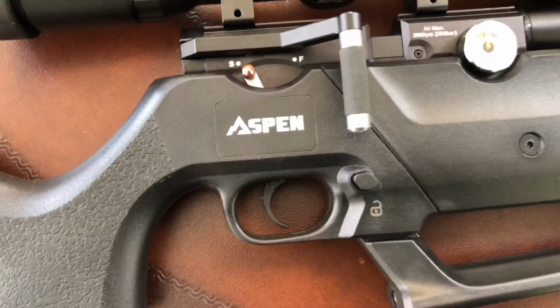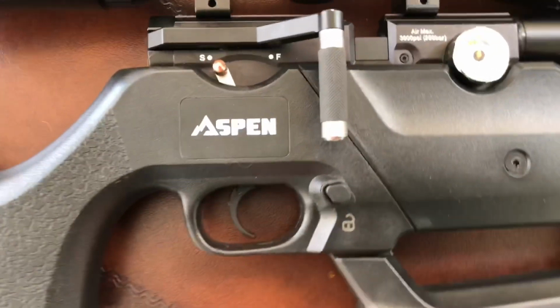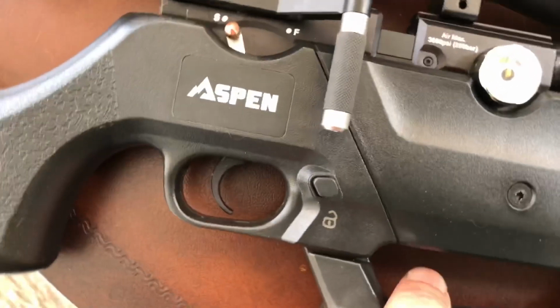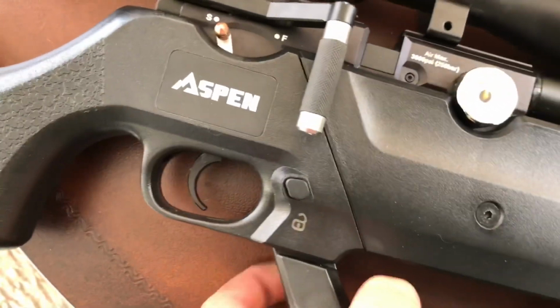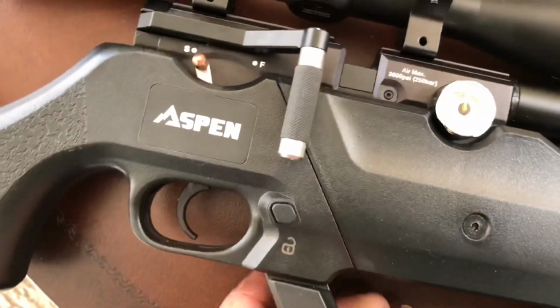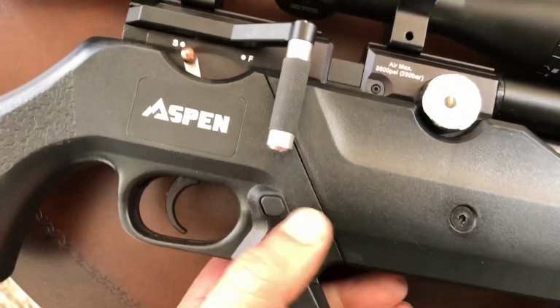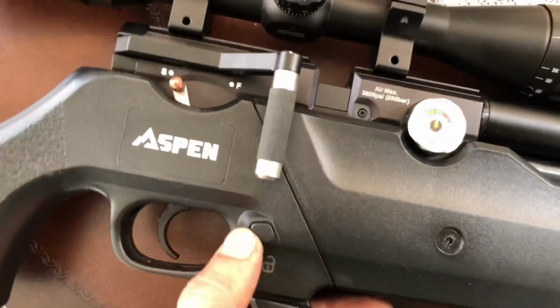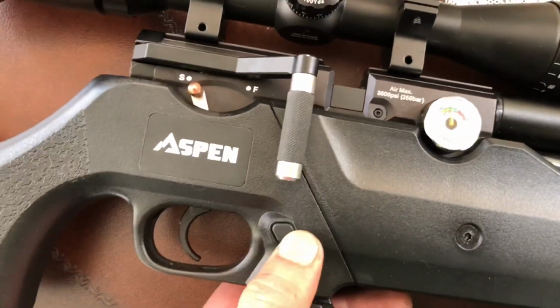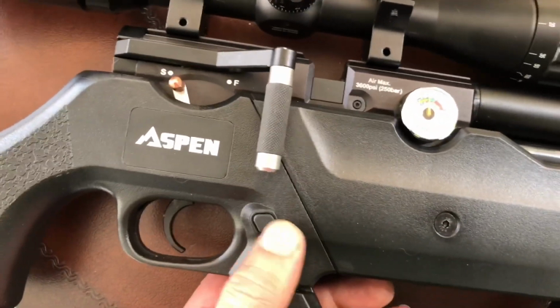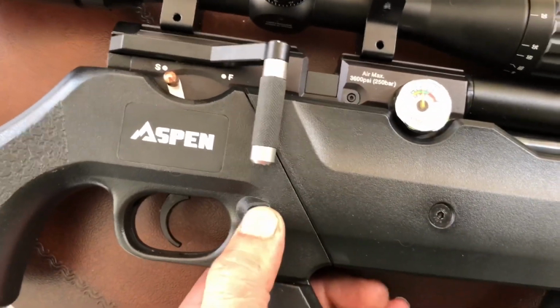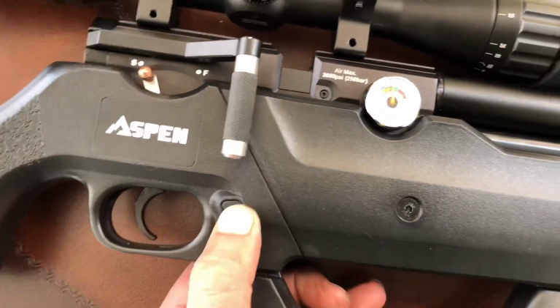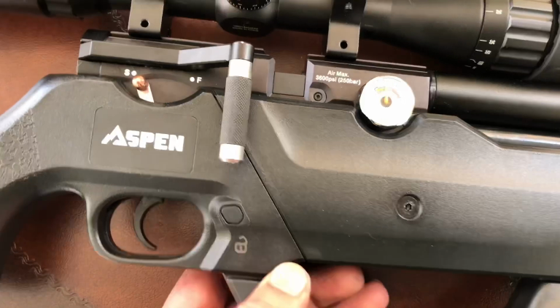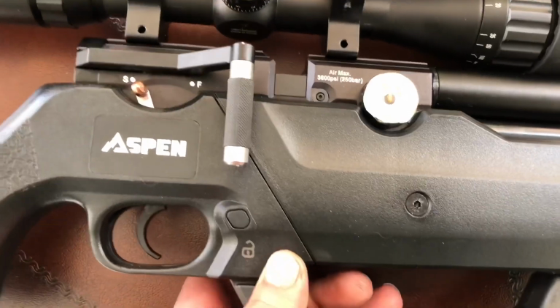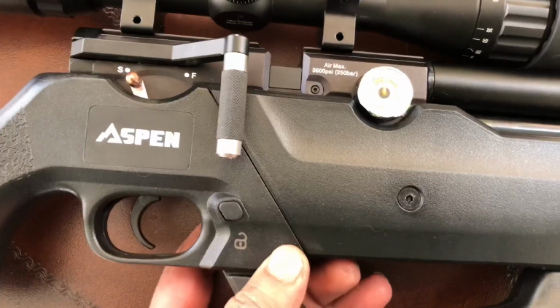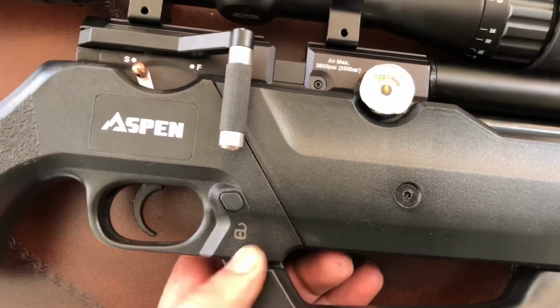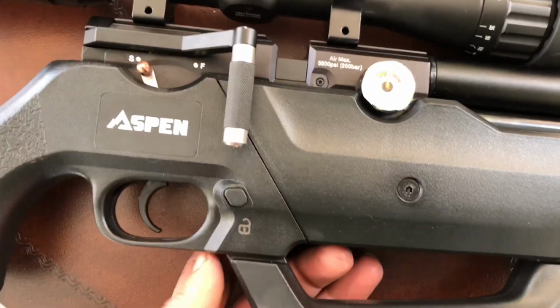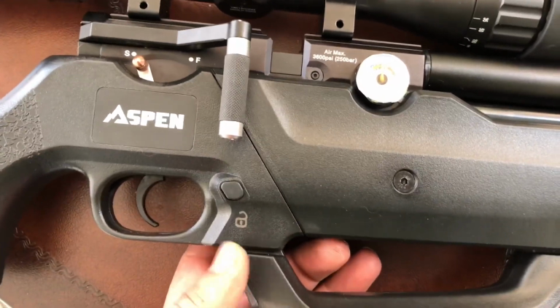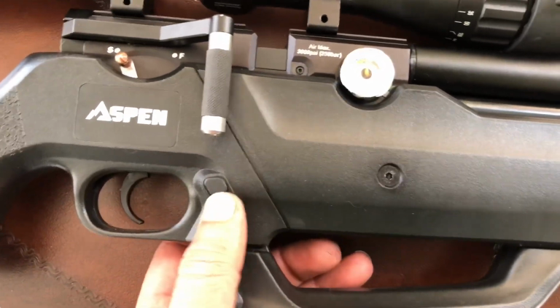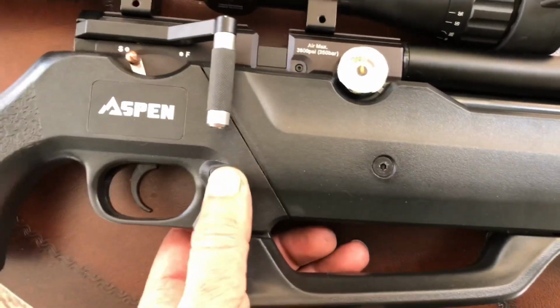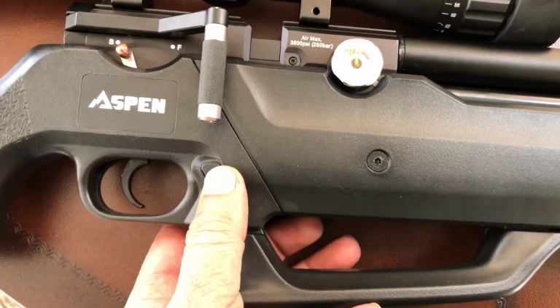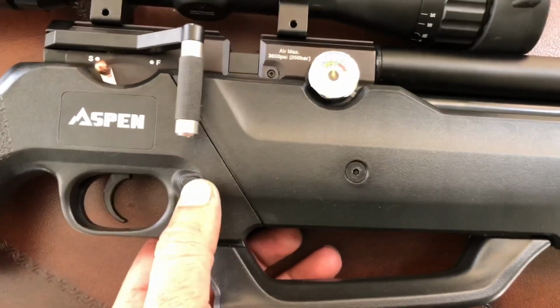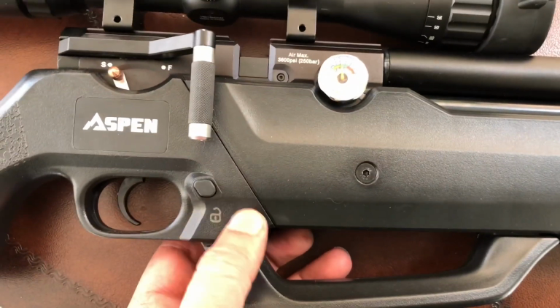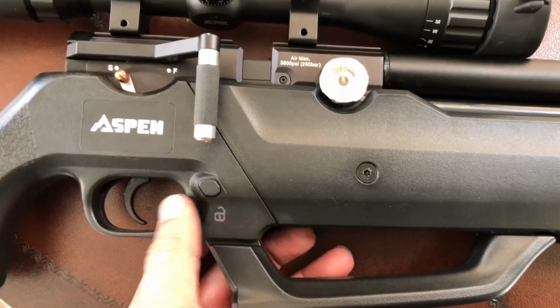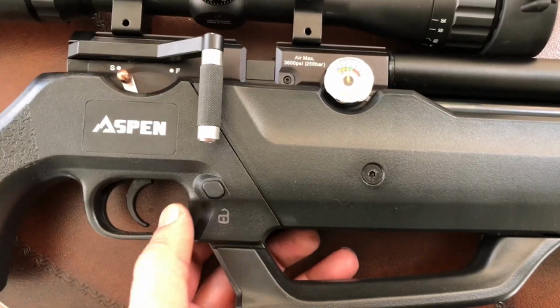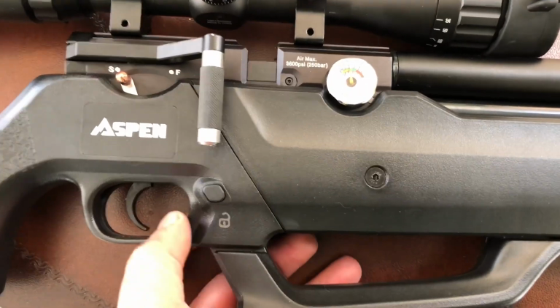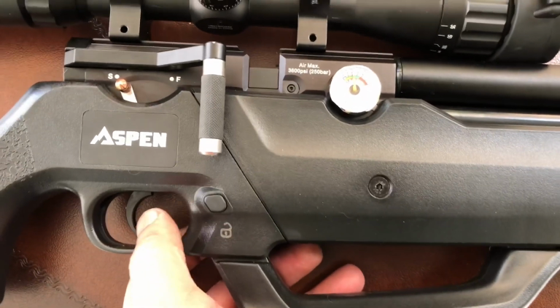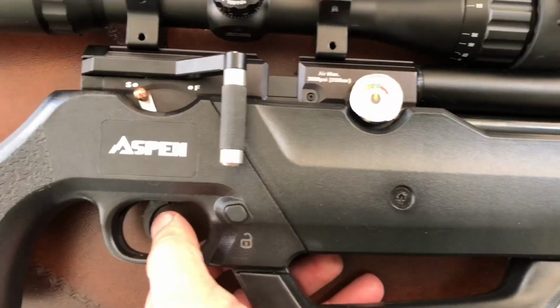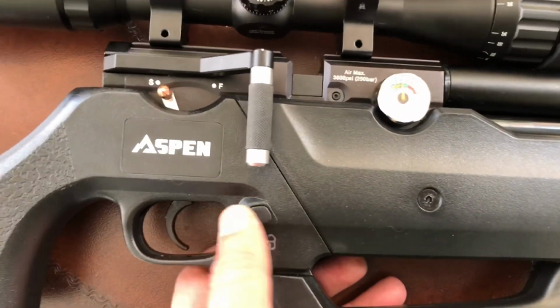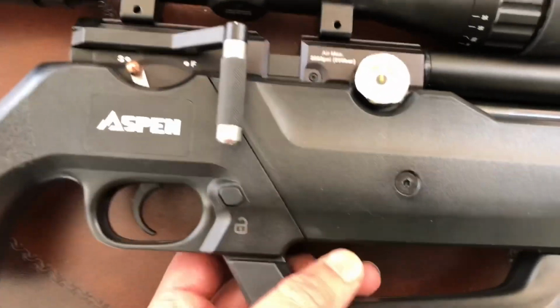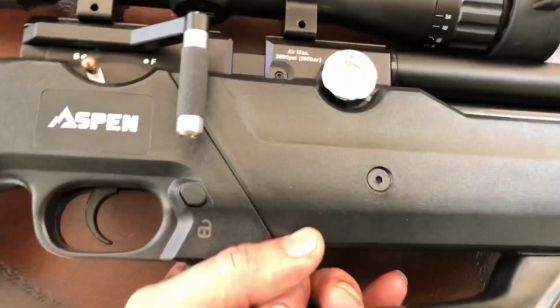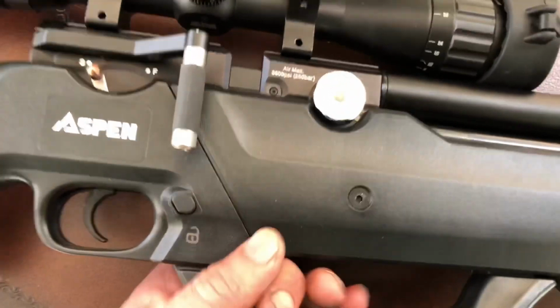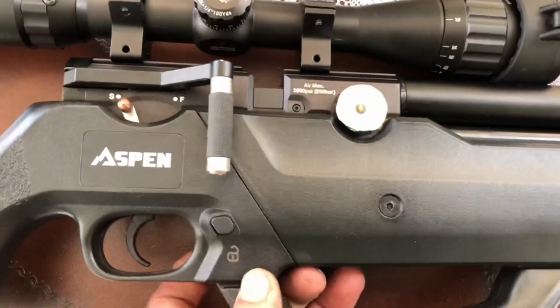And here's my button for unlocking and locking my cocking arm. I'll show more about that. And my trigger — it's an adjustable trigger.